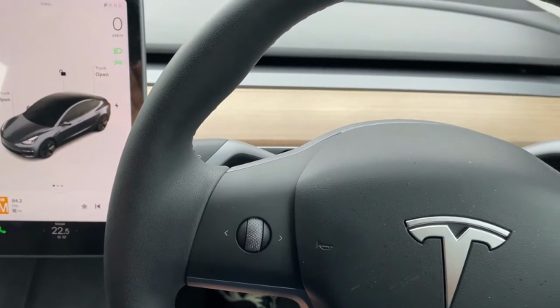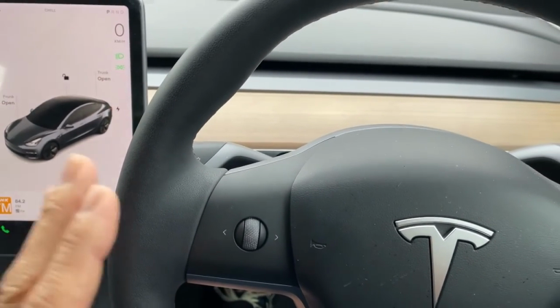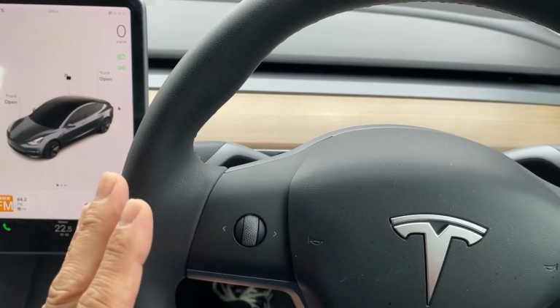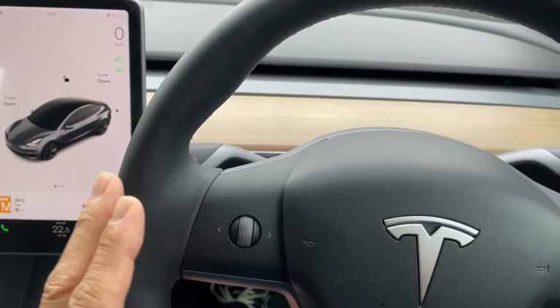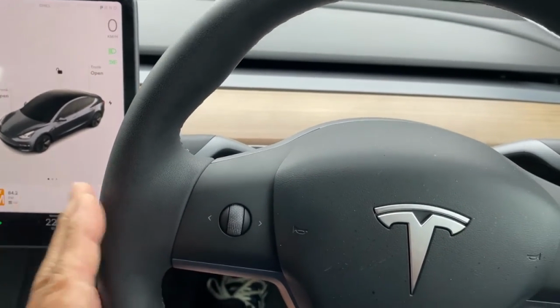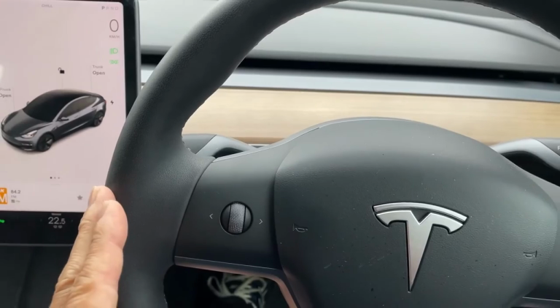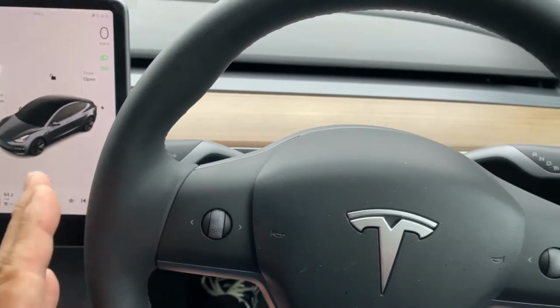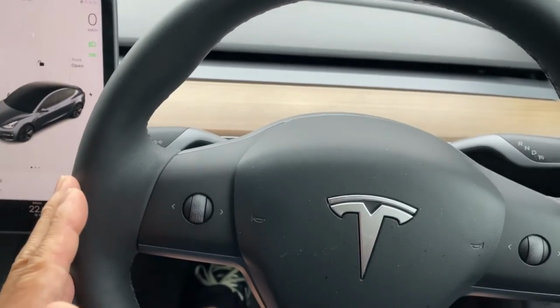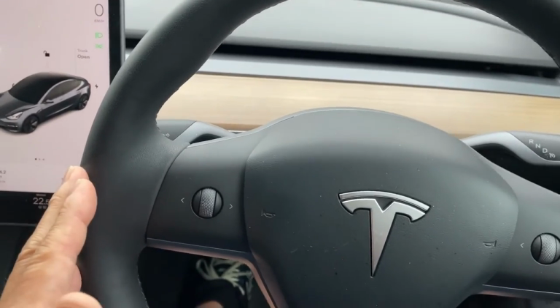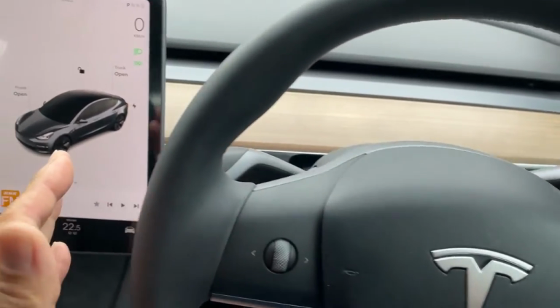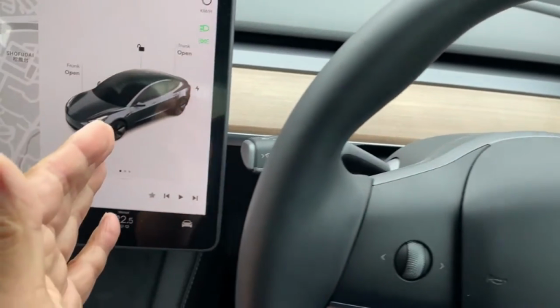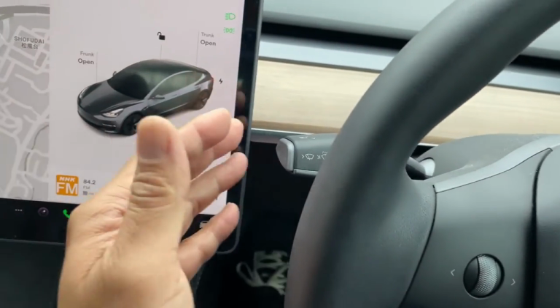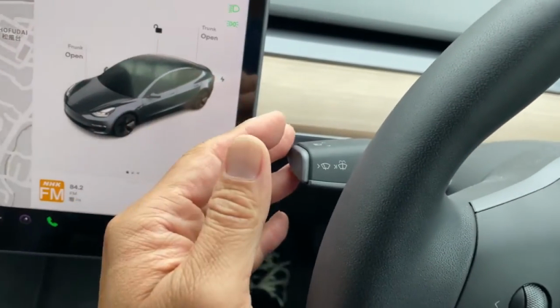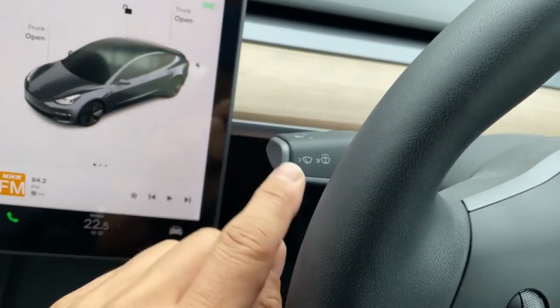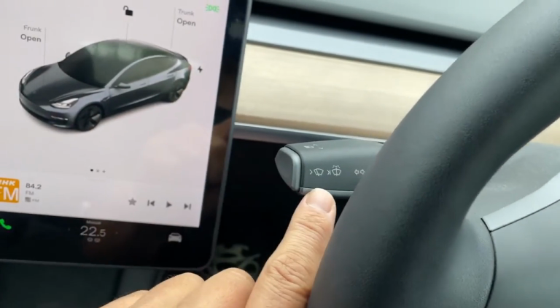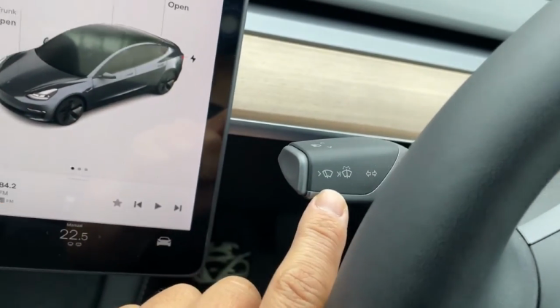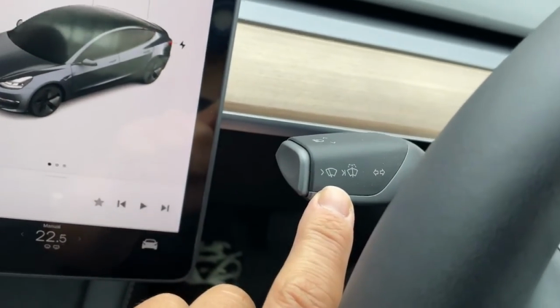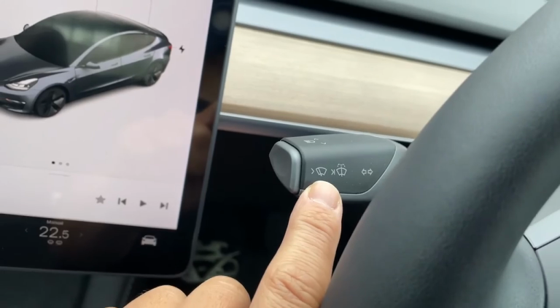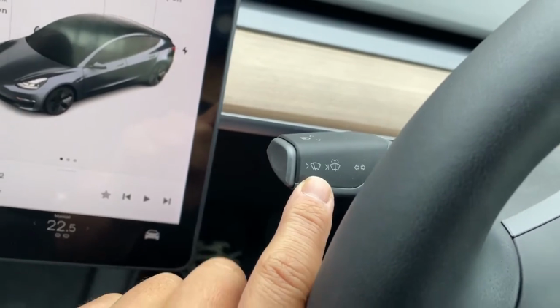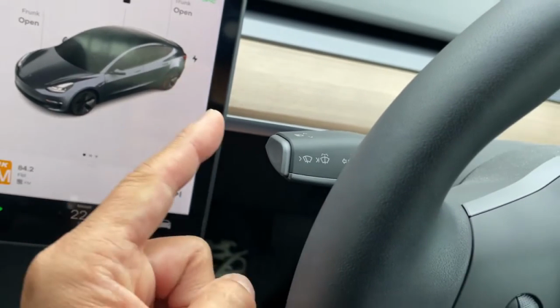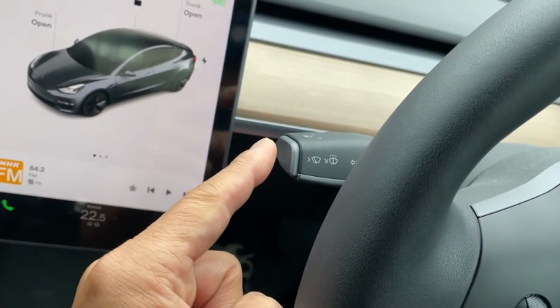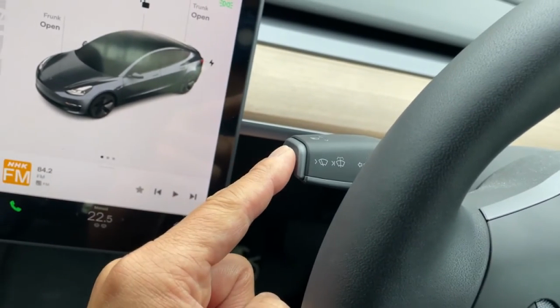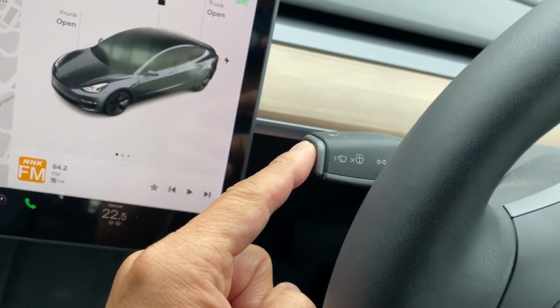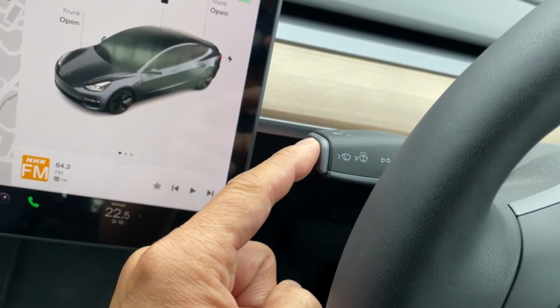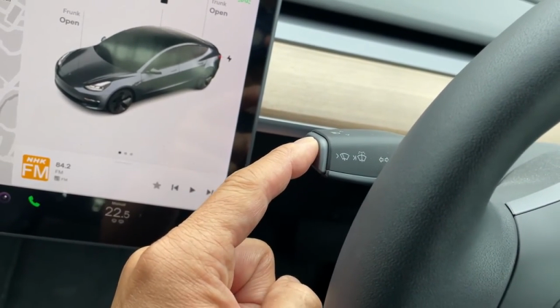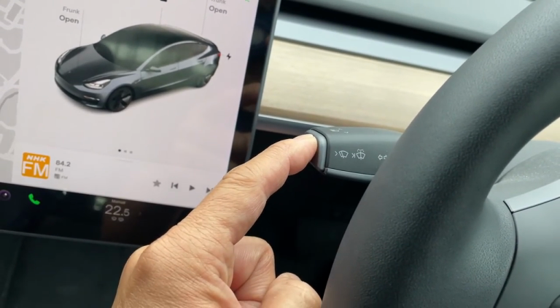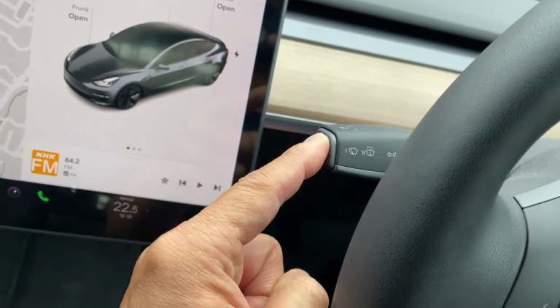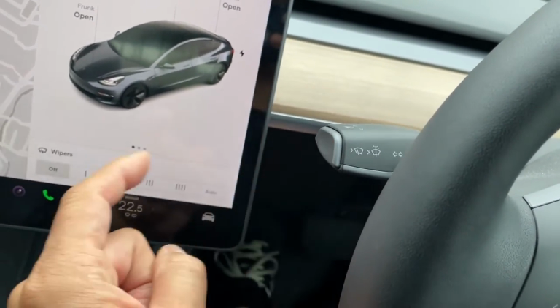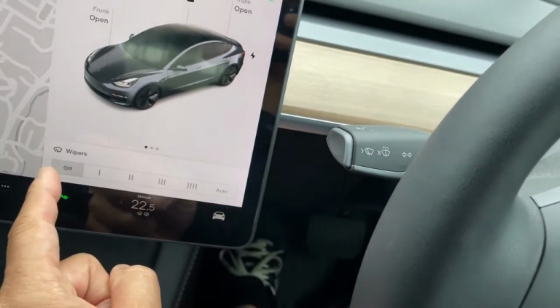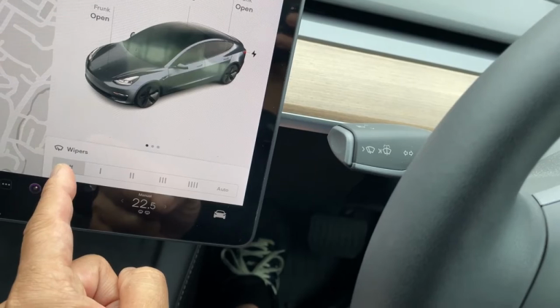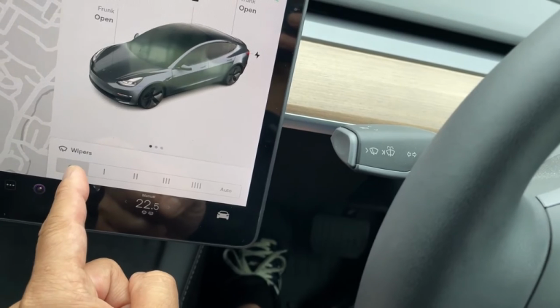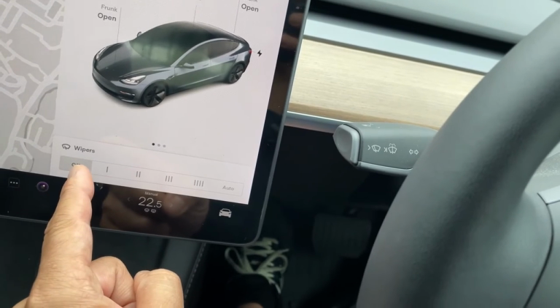In Japan, the steering wheel is on the right-hand side and there is a left stalk with a picture that indicates wipers. You need to press this button just once and this window pops up — it says wipers.